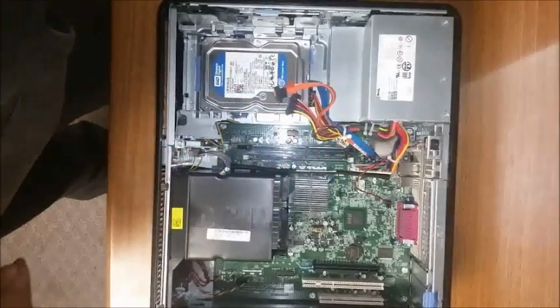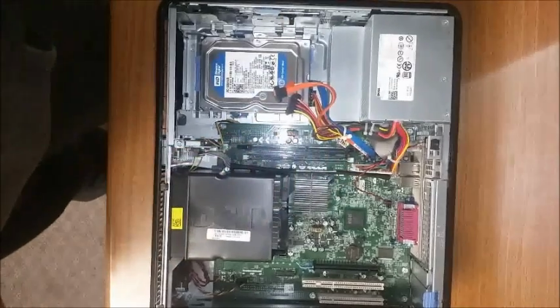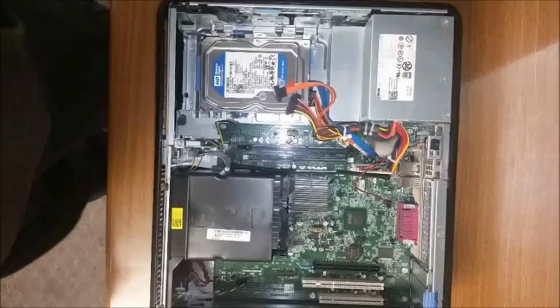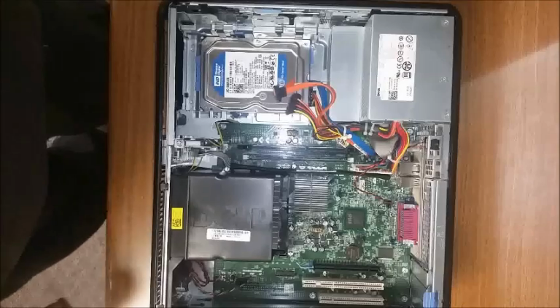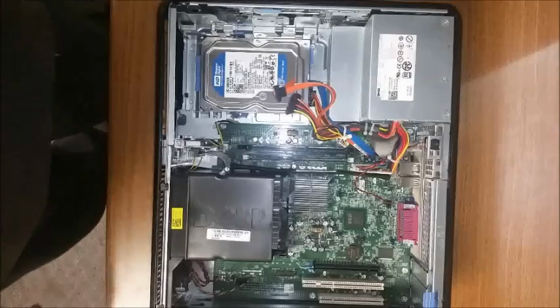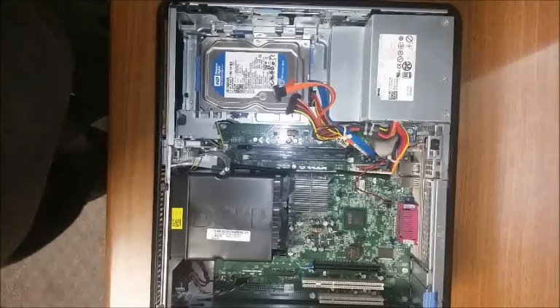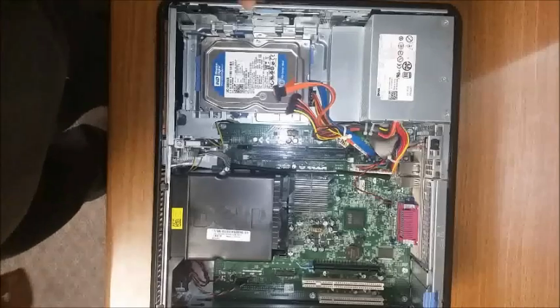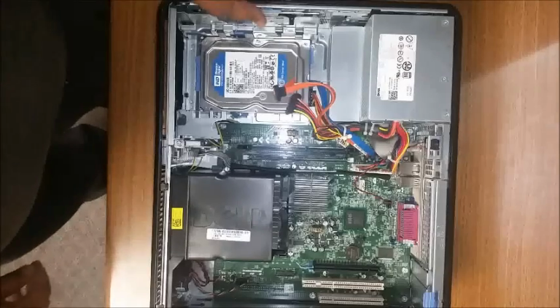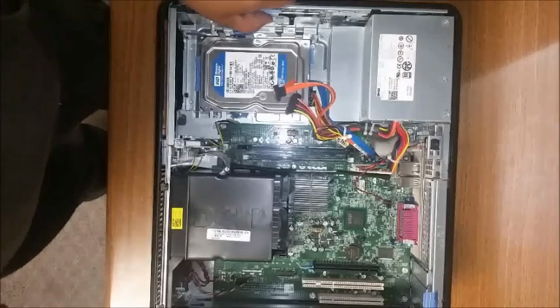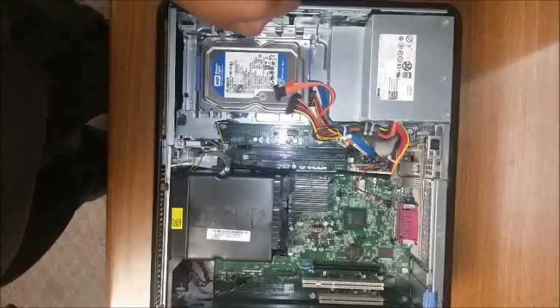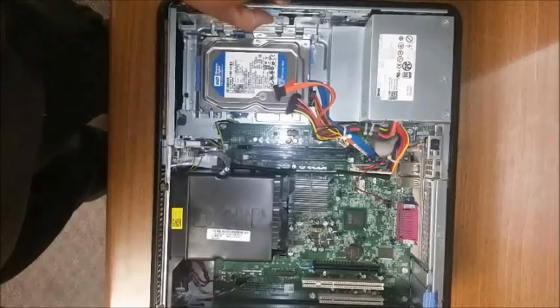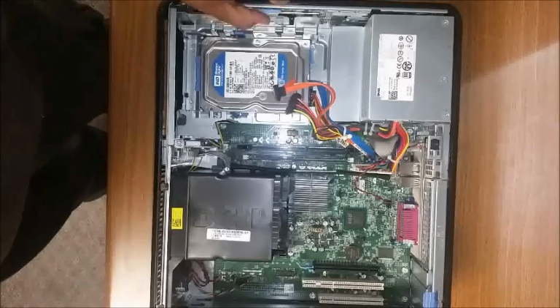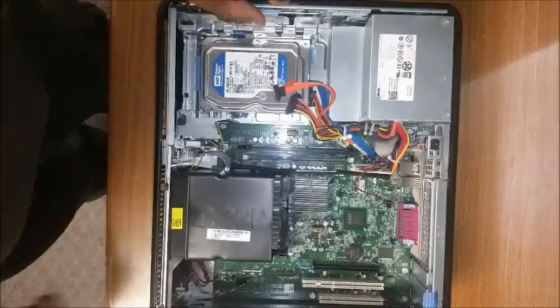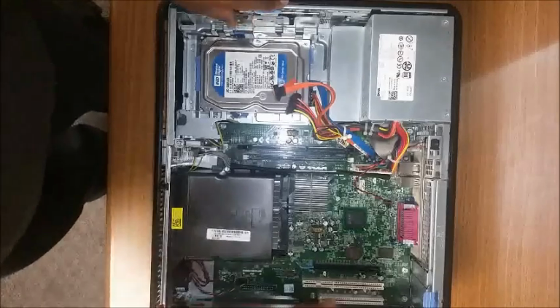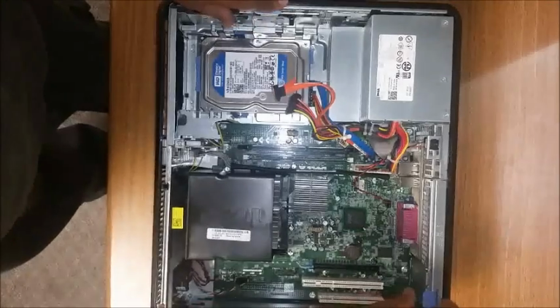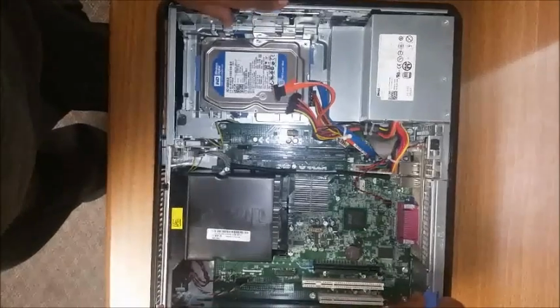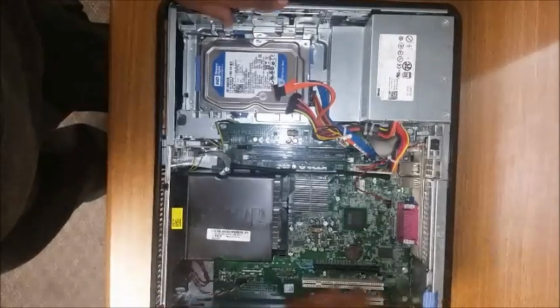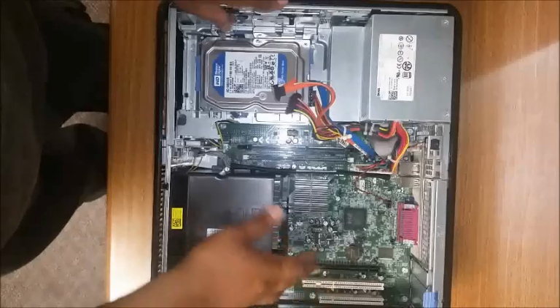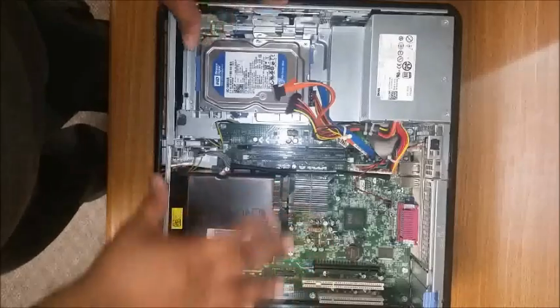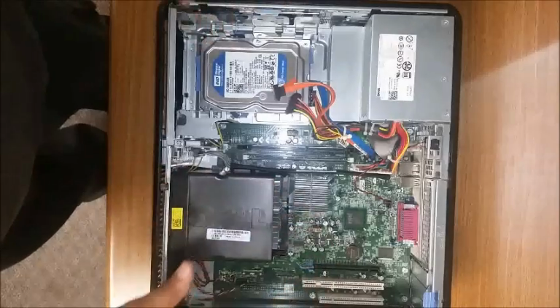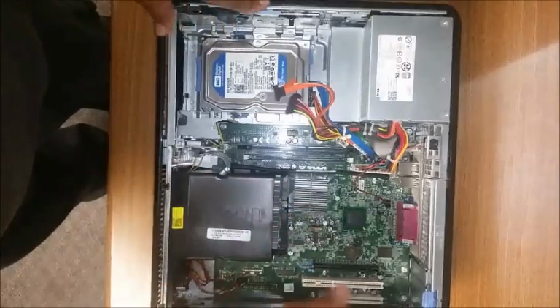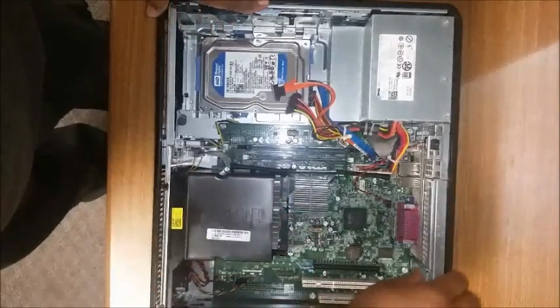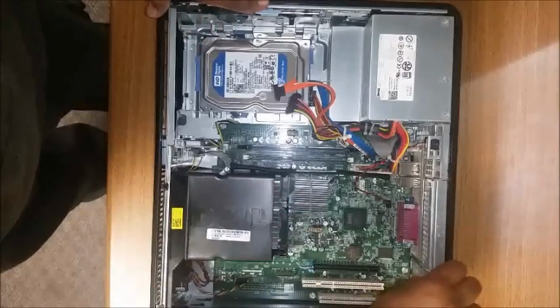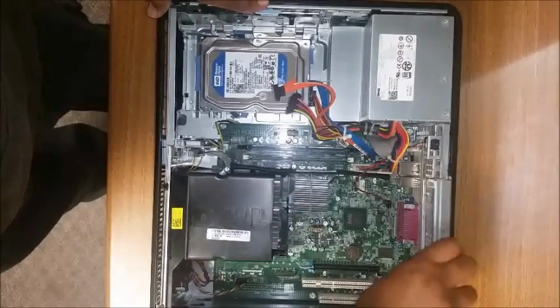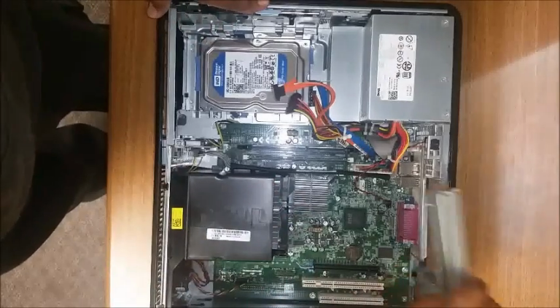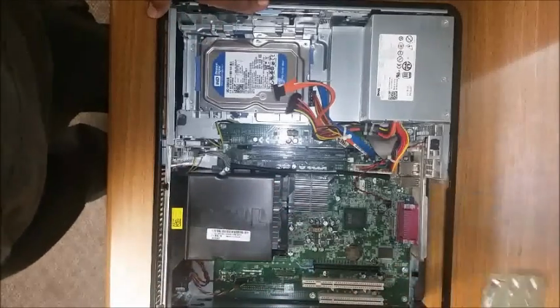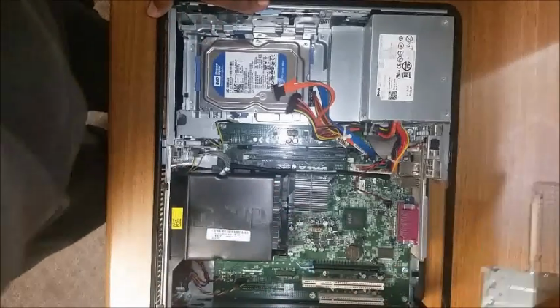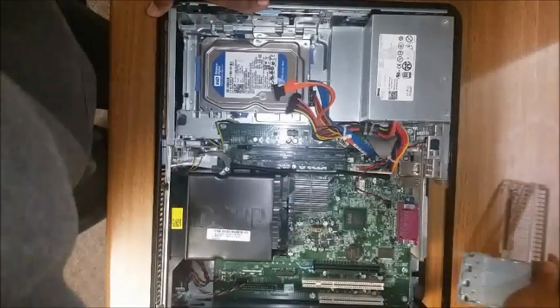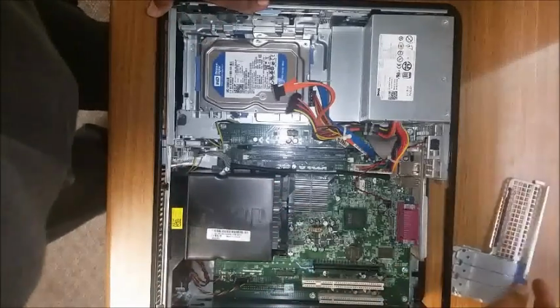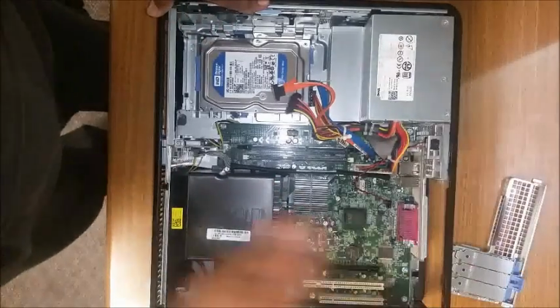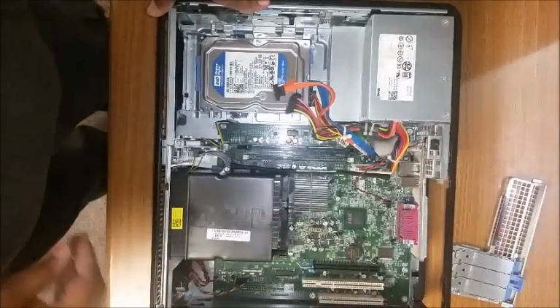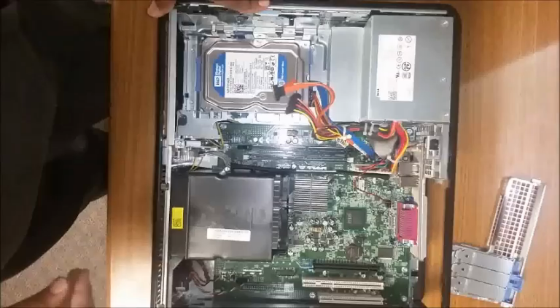One of the rules that goes with Dell is if it's blue it can move, so the latch has blue on it — anything blue on it can move. So you want to go ahead and take the back slots cover out.